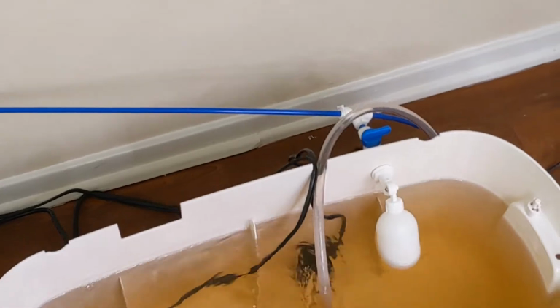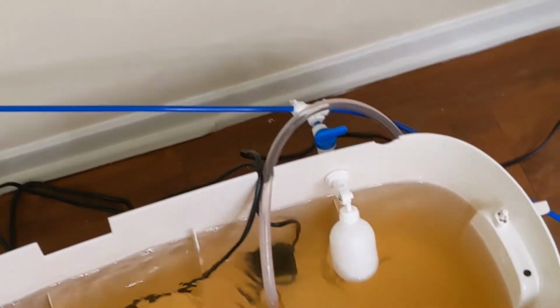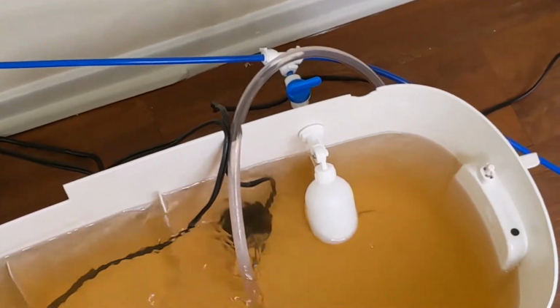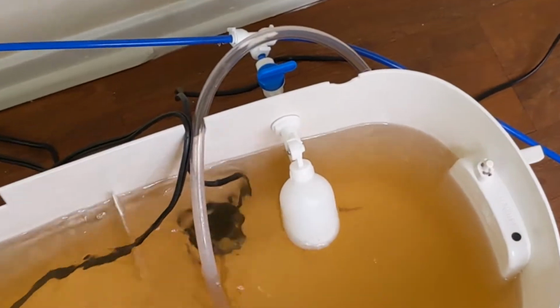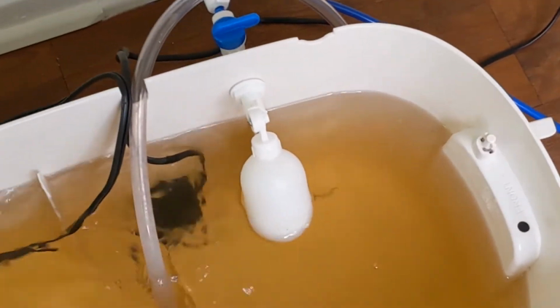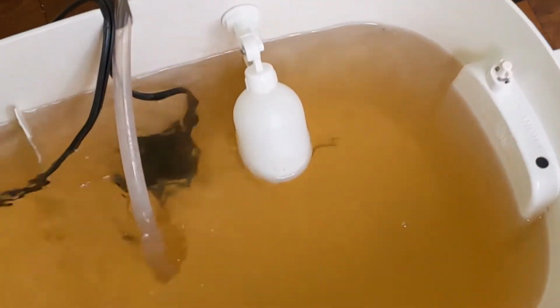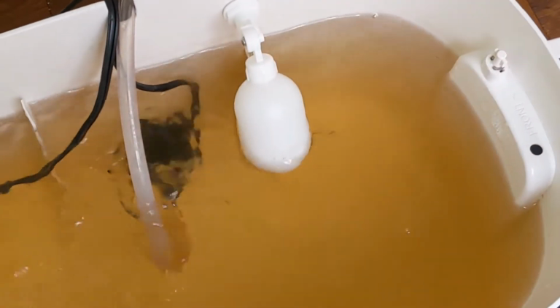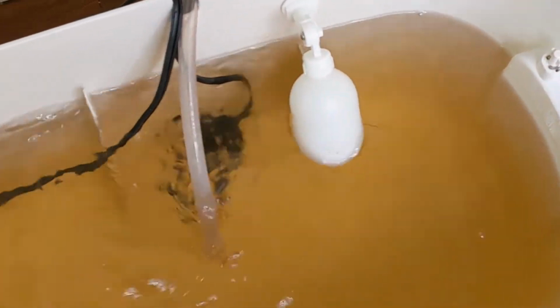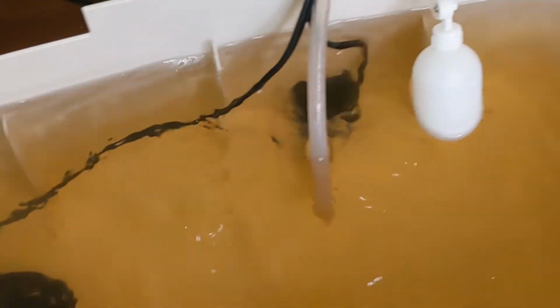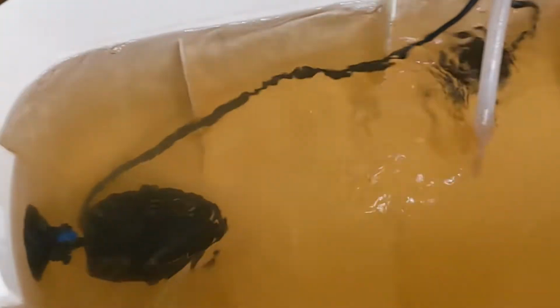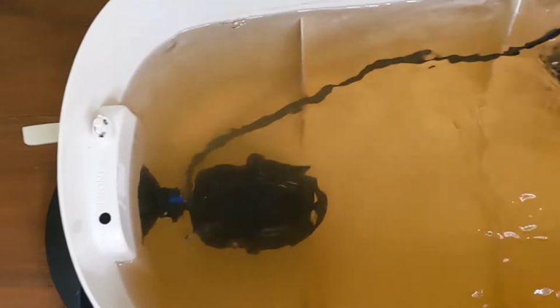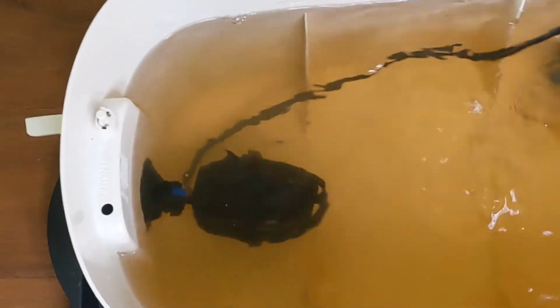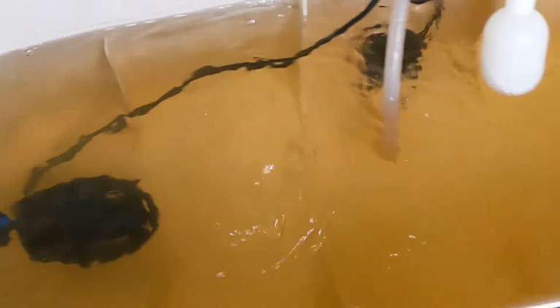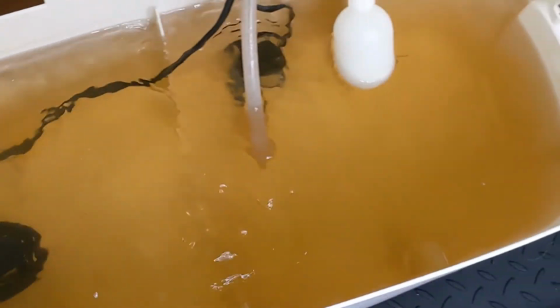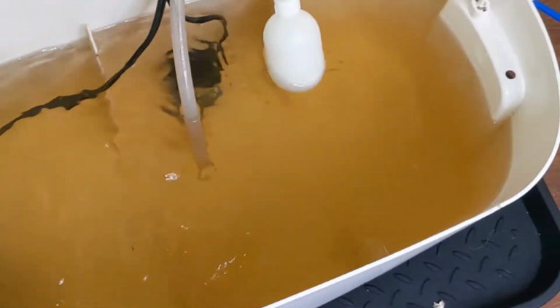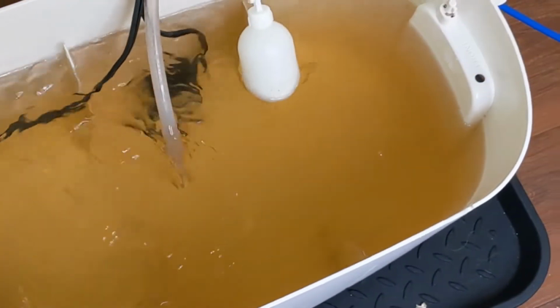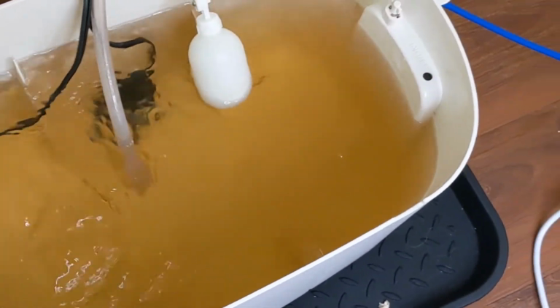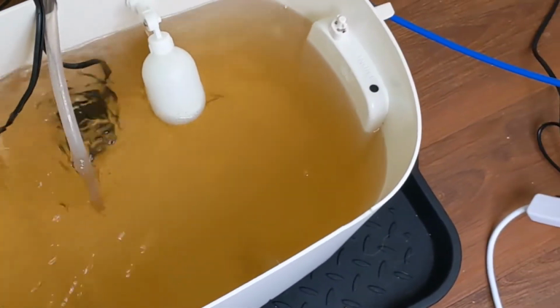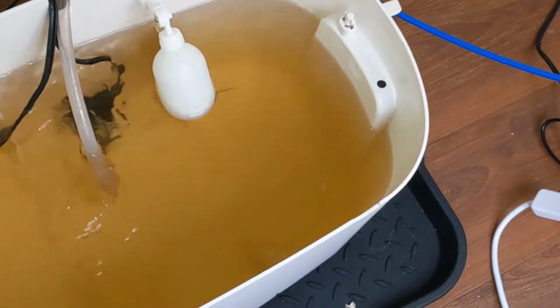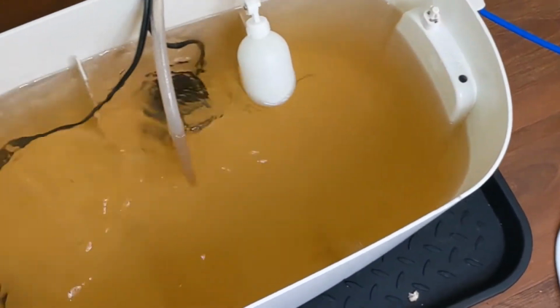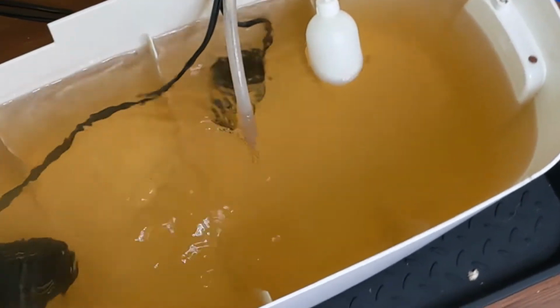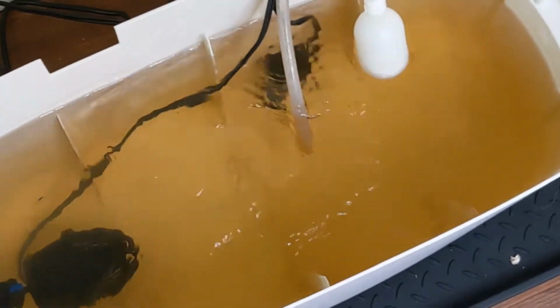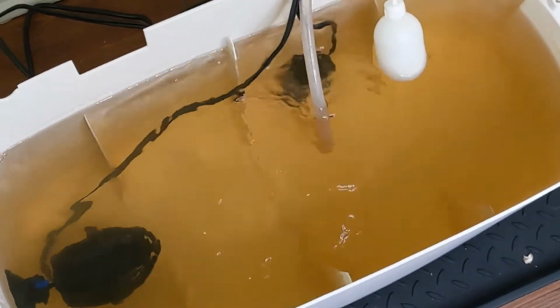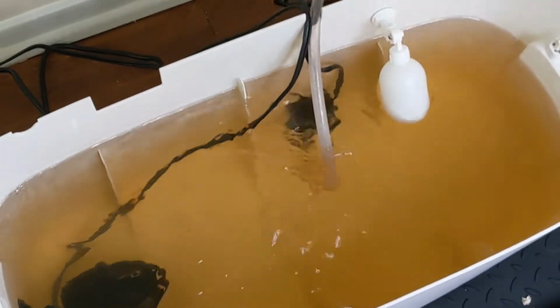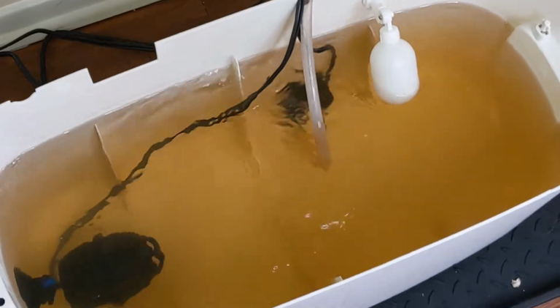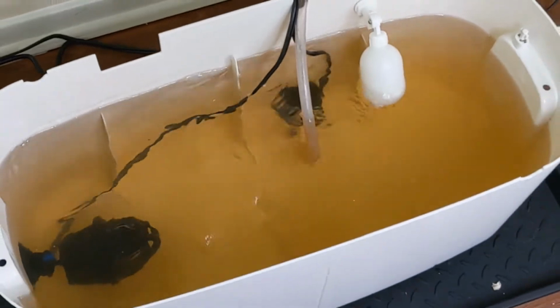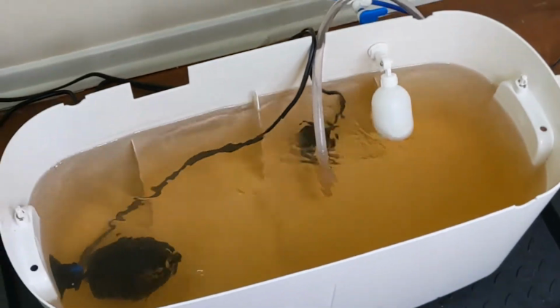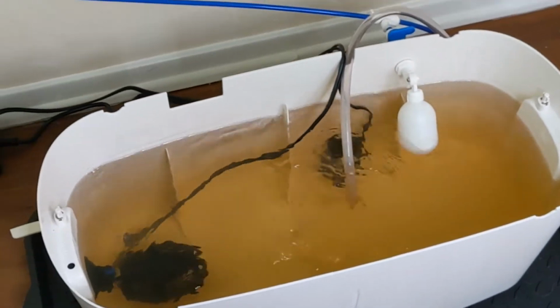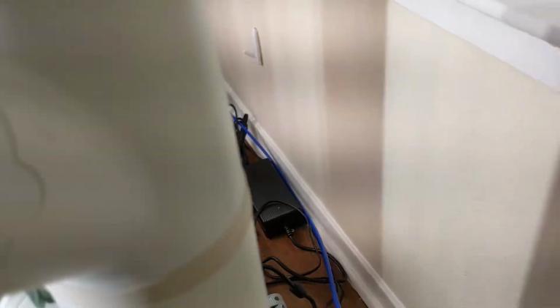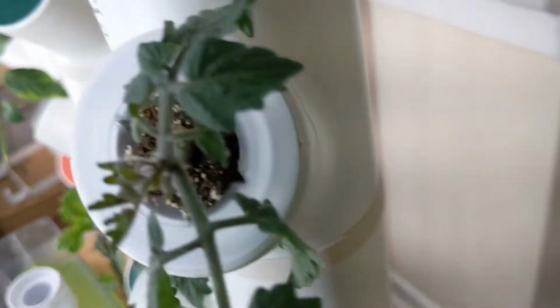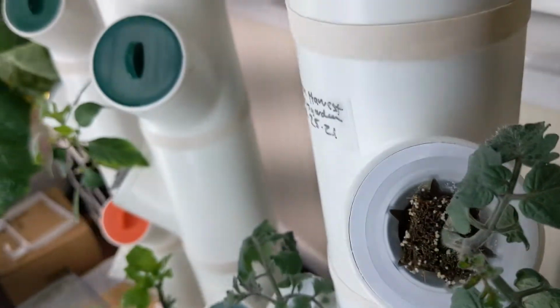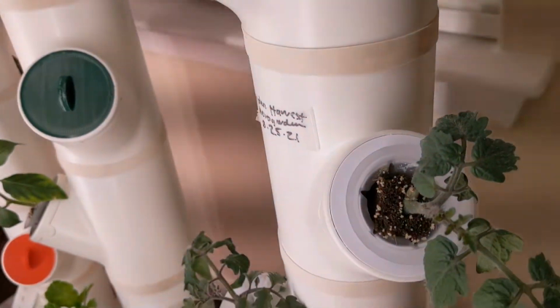Inside of the garden reservoir, the float is set to five gallons of water. One gallon is left to accommodate for the time when the pump and the float valve are both turned on, so it doesn't cause an overflow.